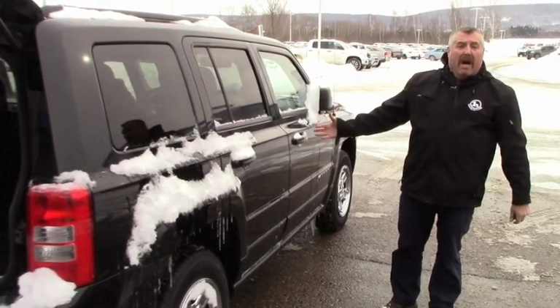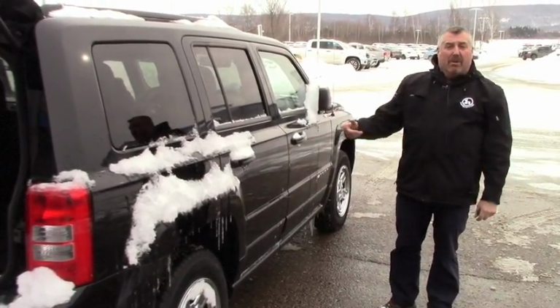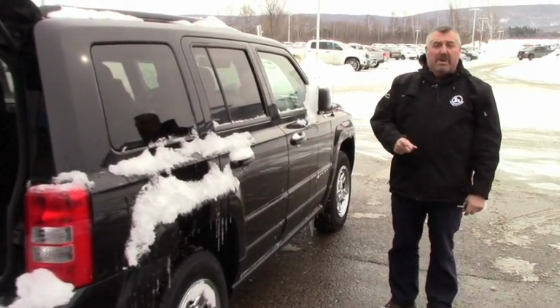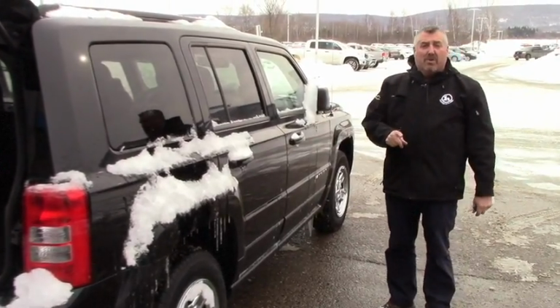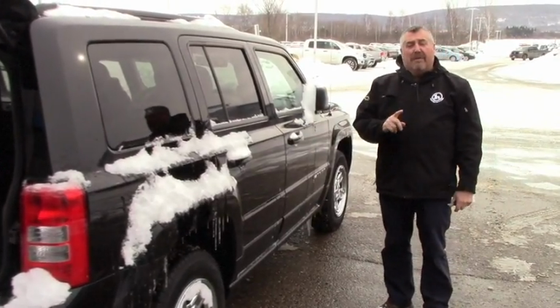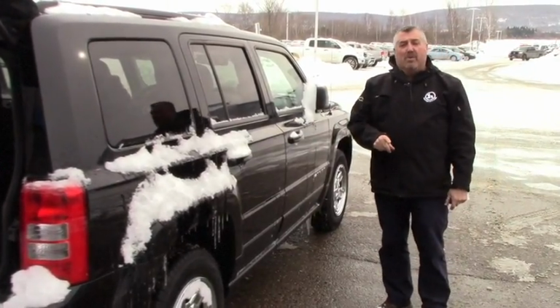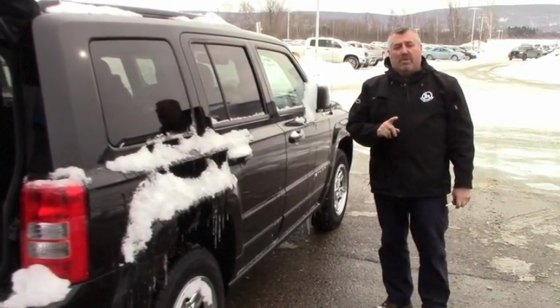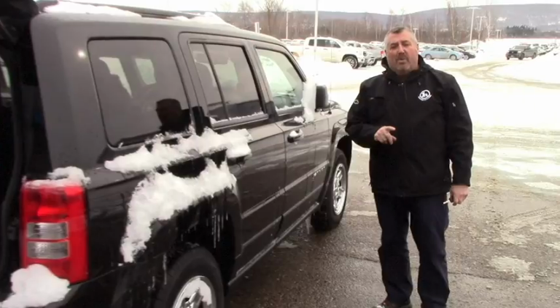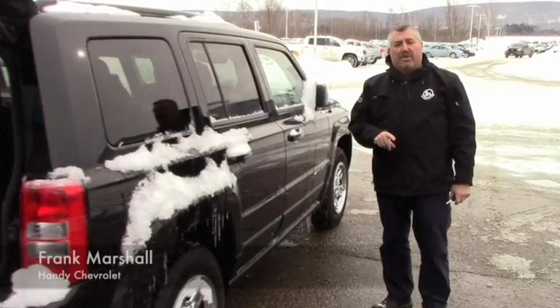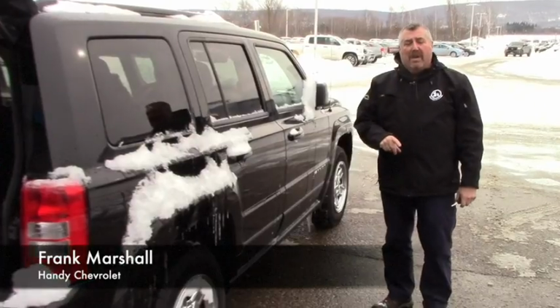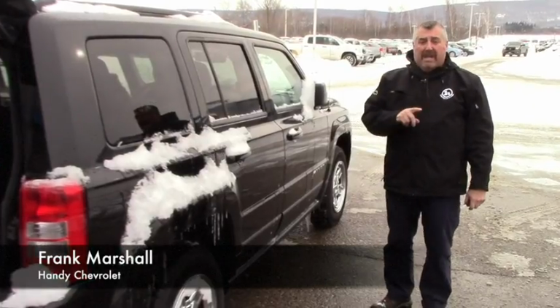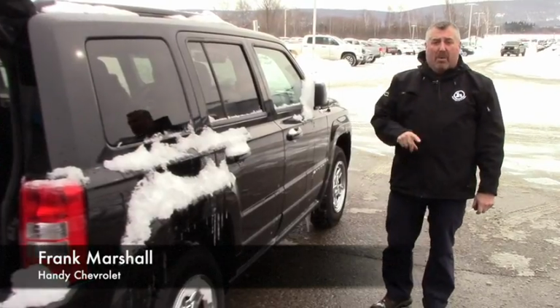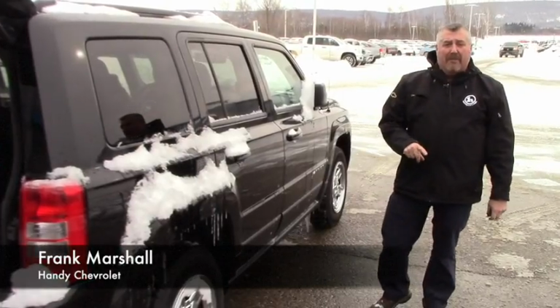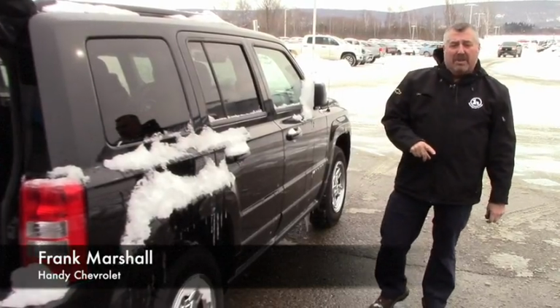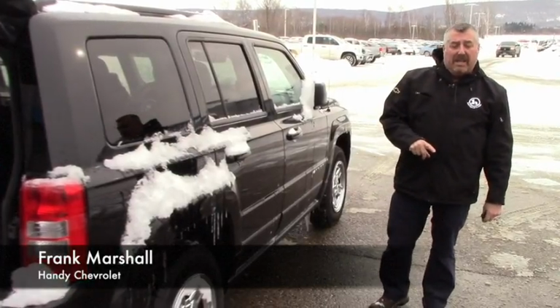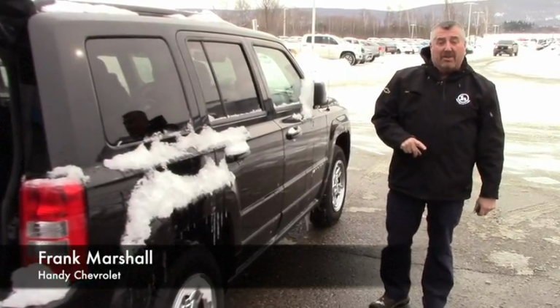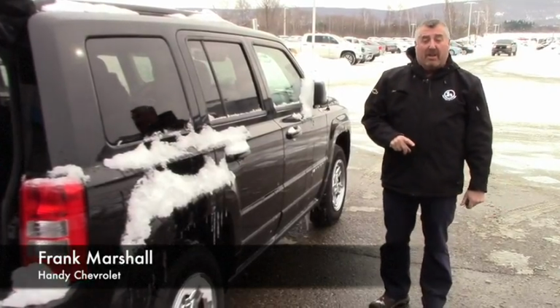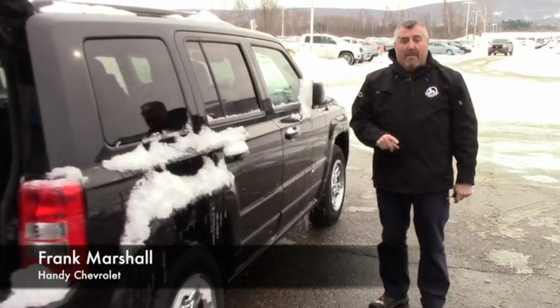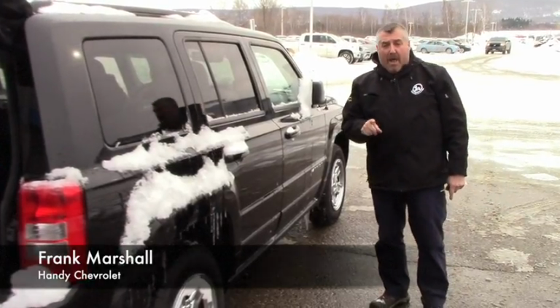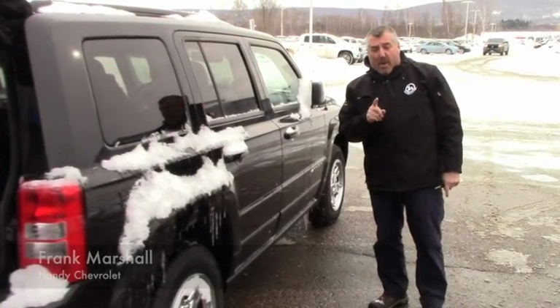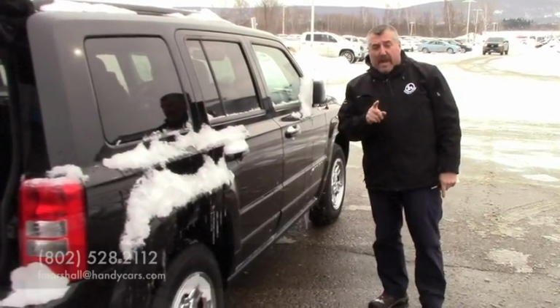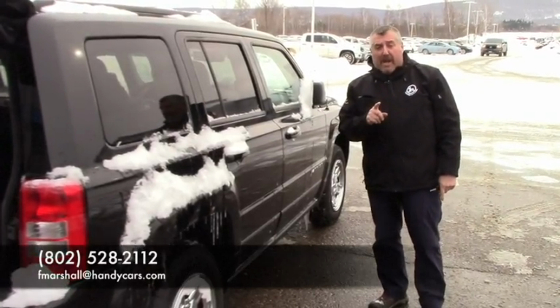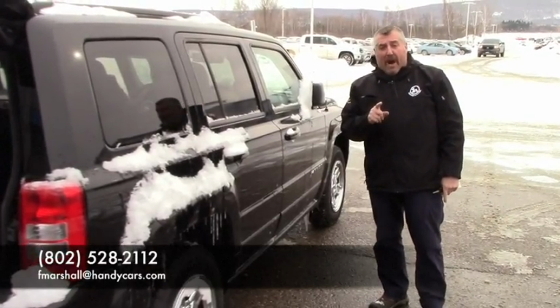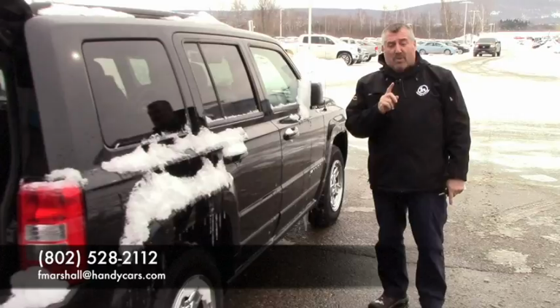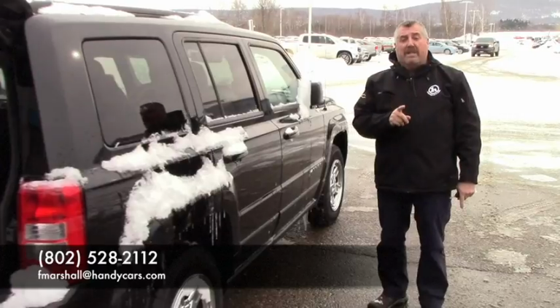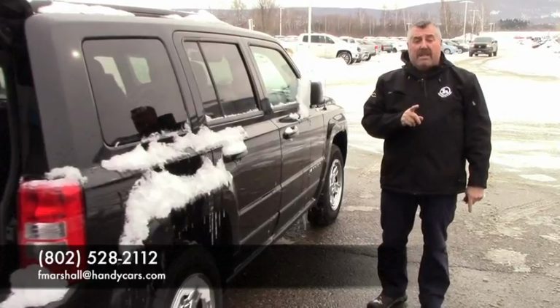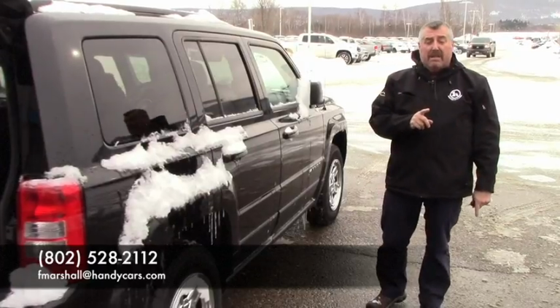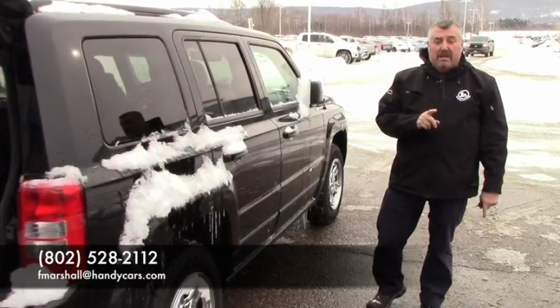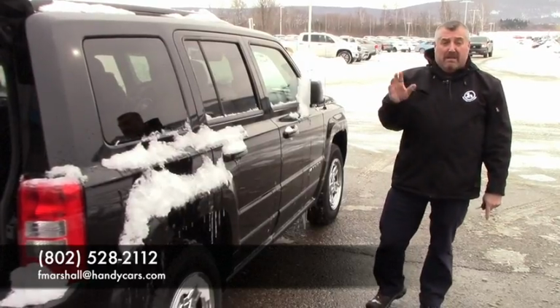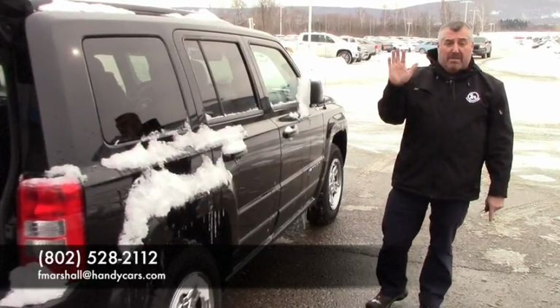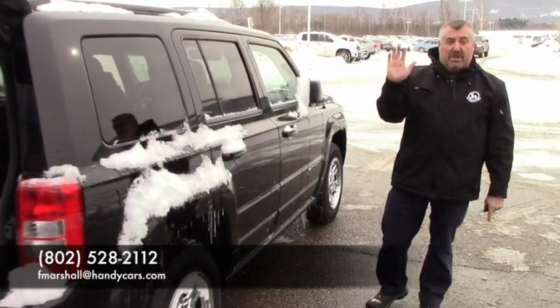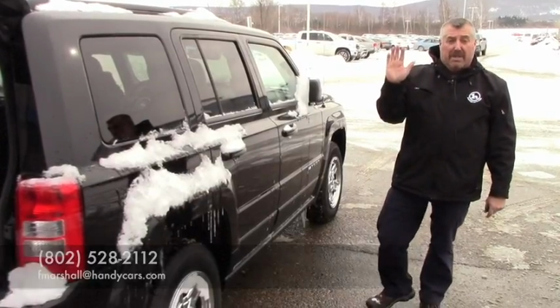You can reach me at 802-528-2112. Email me at fmarshall@handycars.com. The only day of the week I'm off is Wednesdays. I hope to see you soon, Lisa. Have a good day.